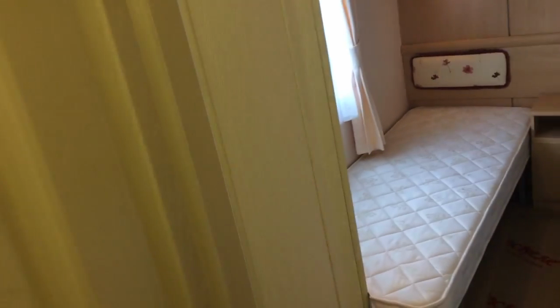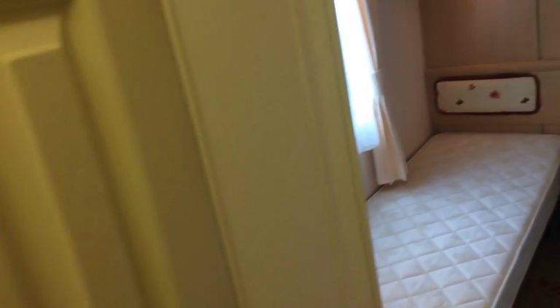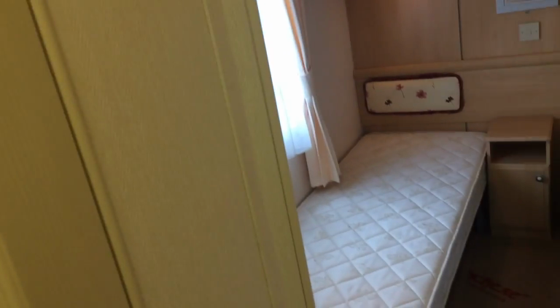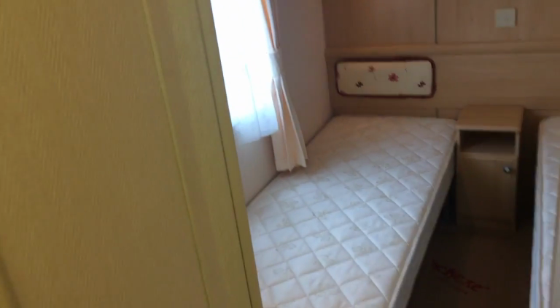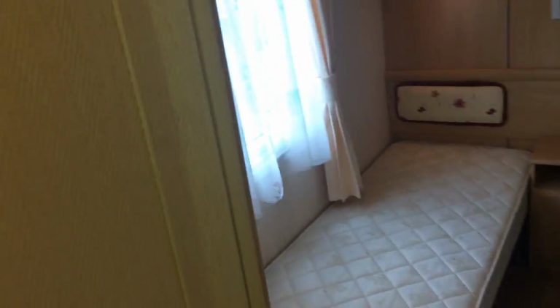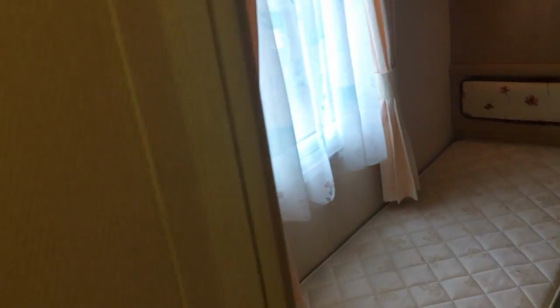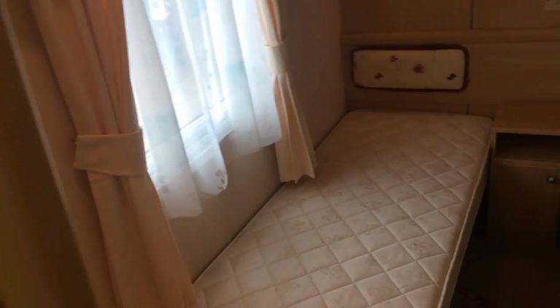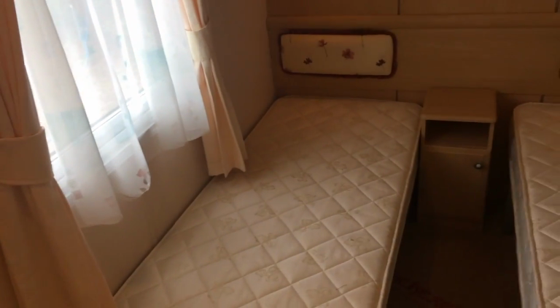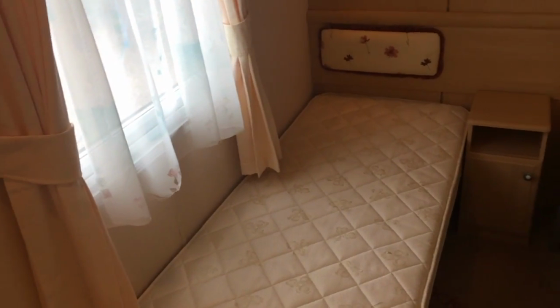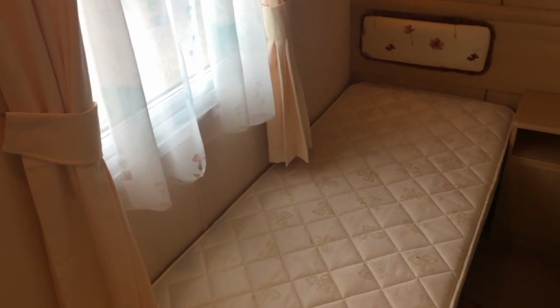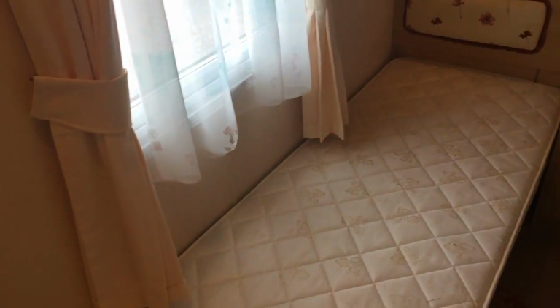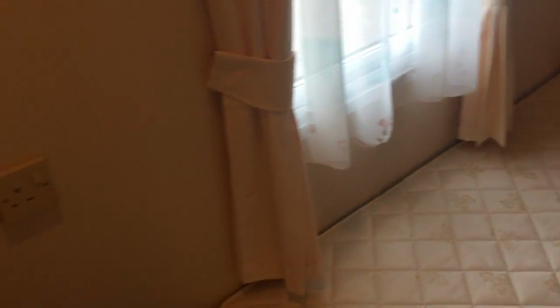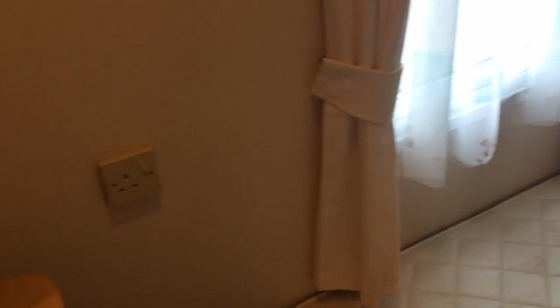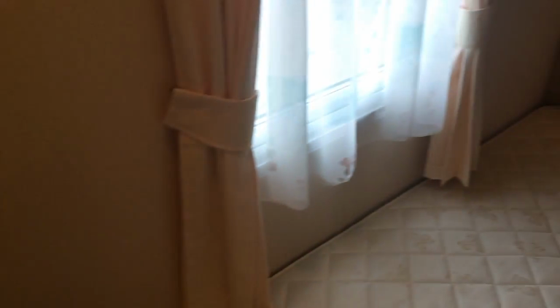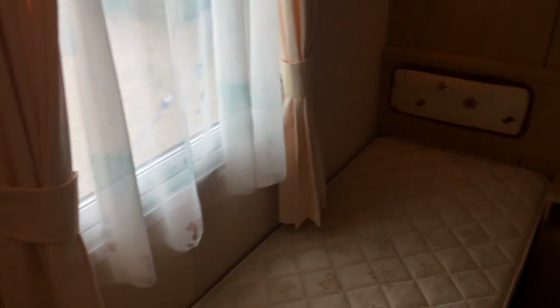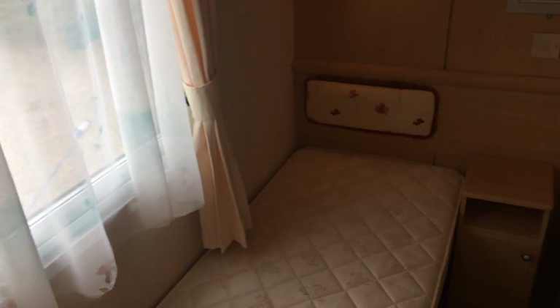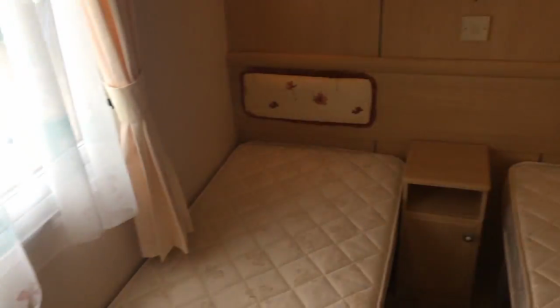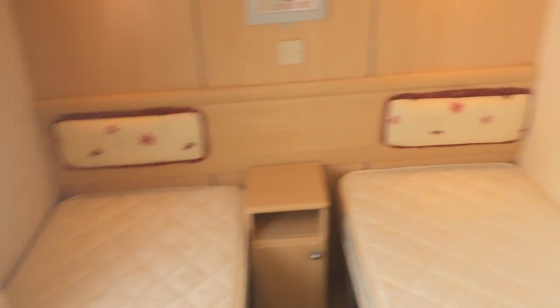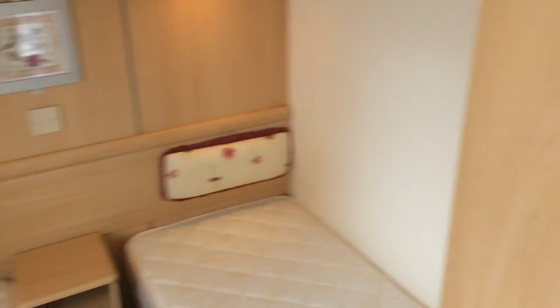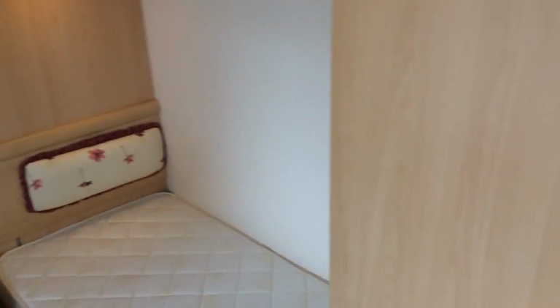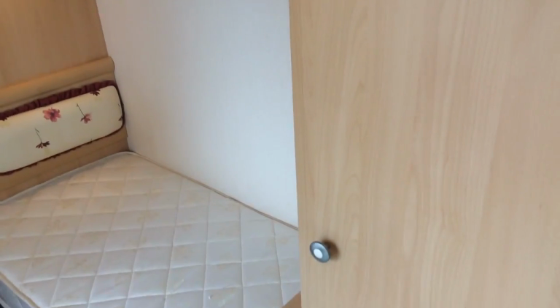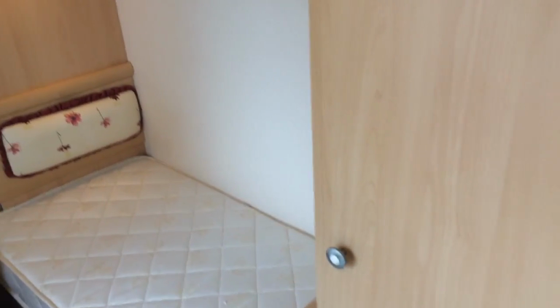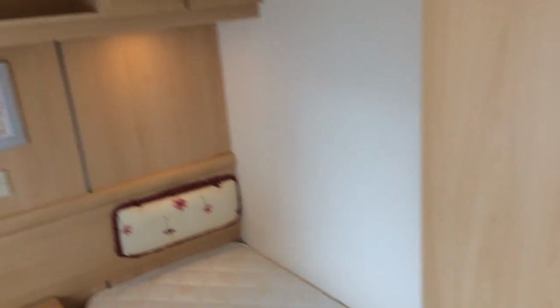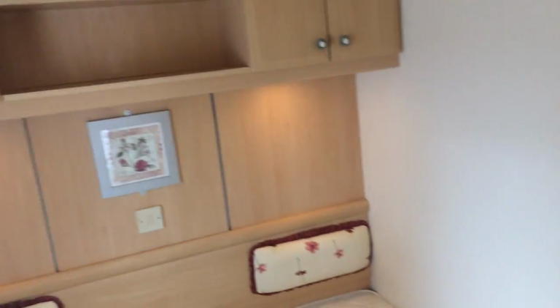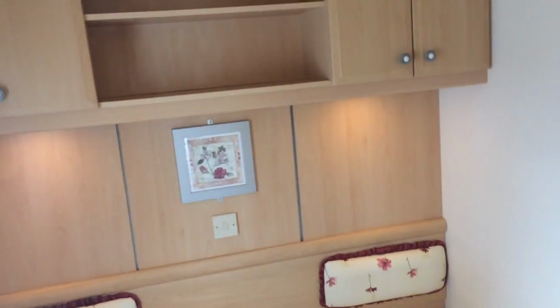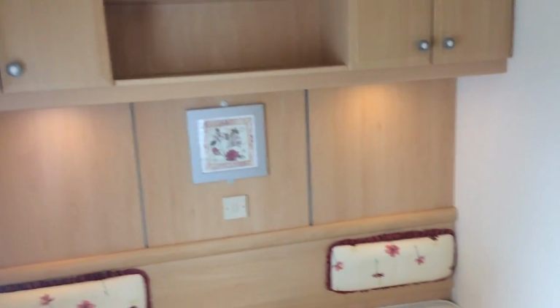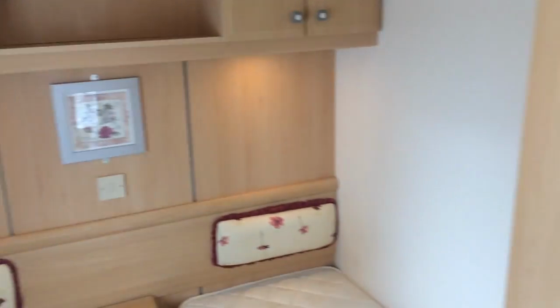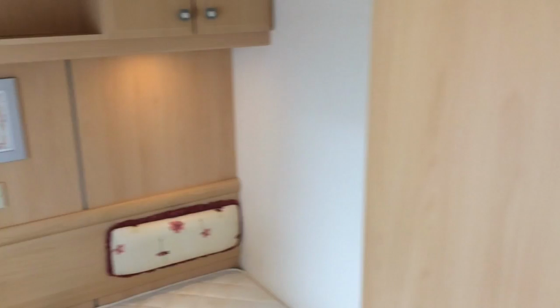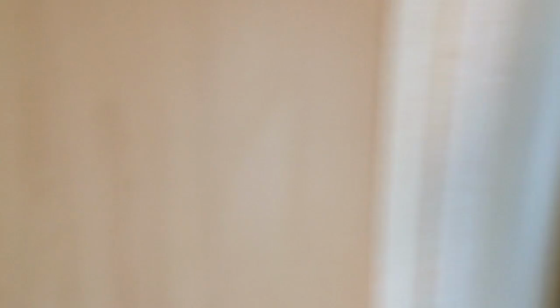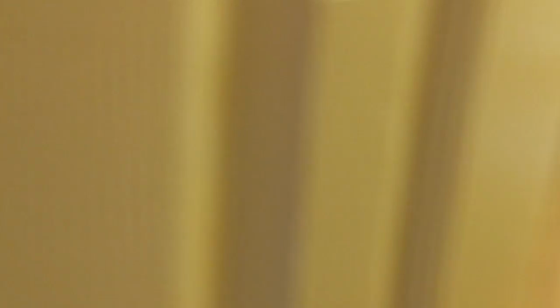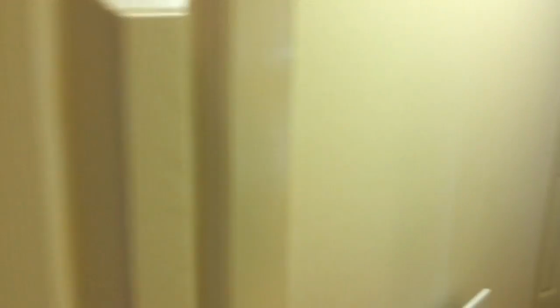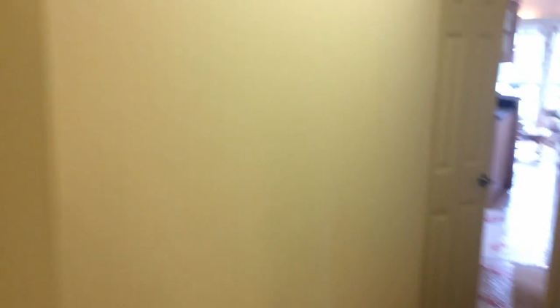And now into the first of the two twin bedrooms. Again, very light and spacious, with wardrobe space and cupboards just up there. And the other twin bedroom is much the same.